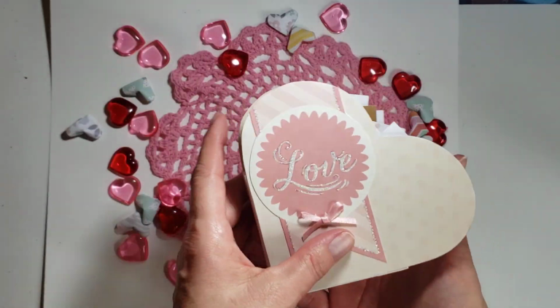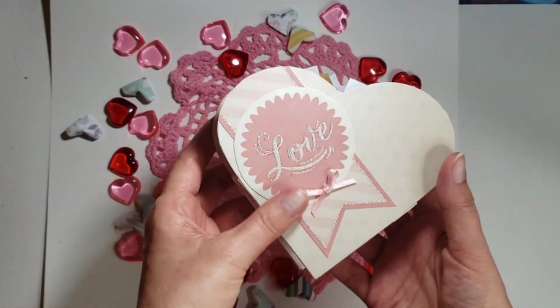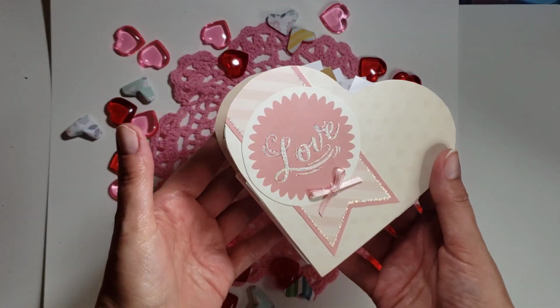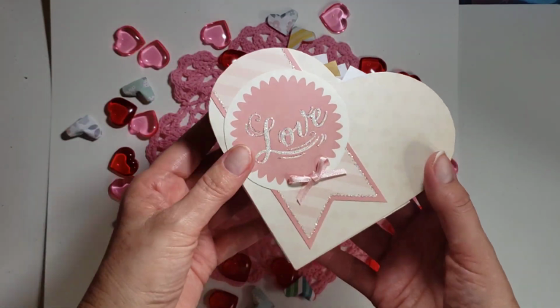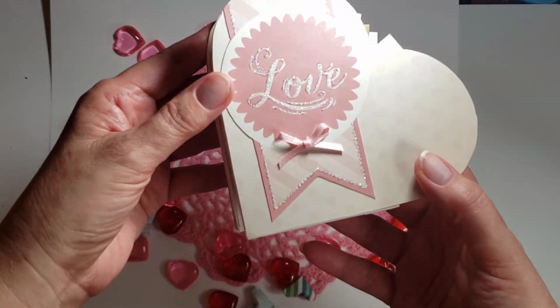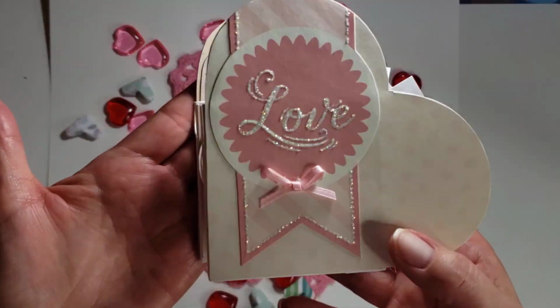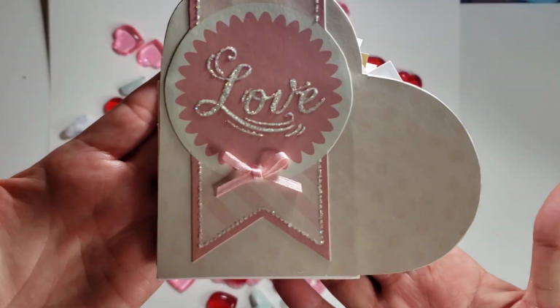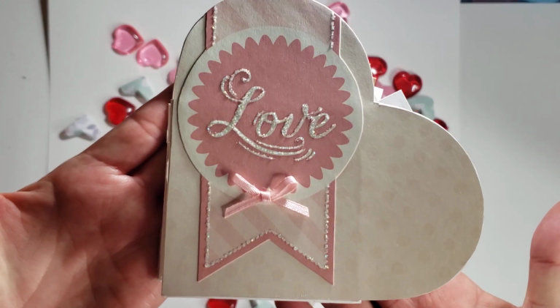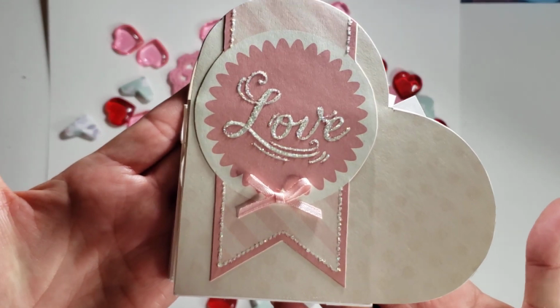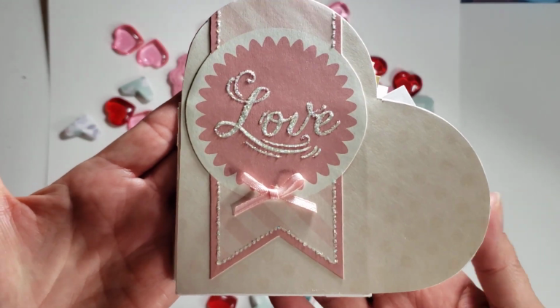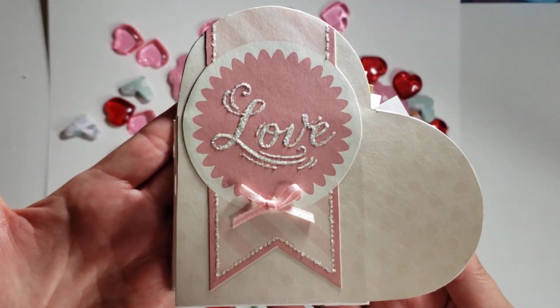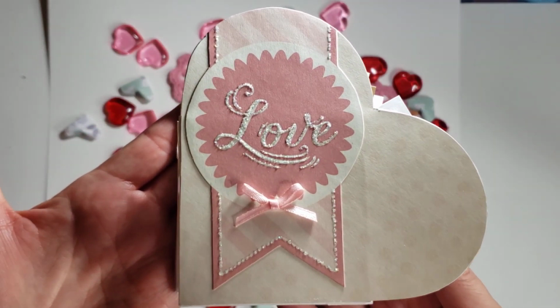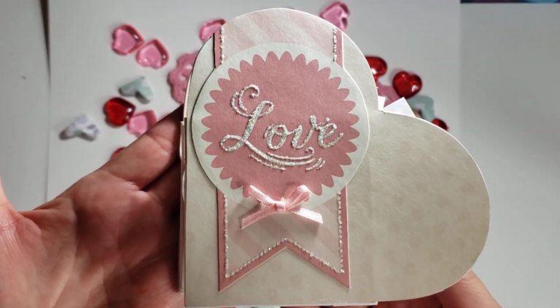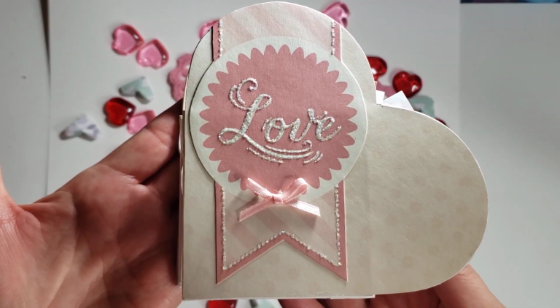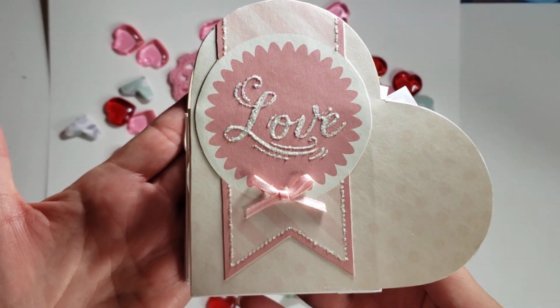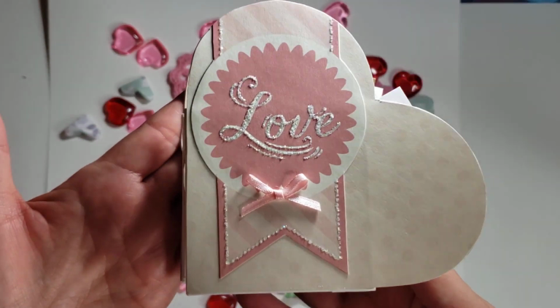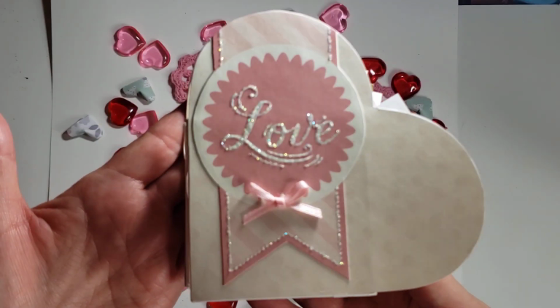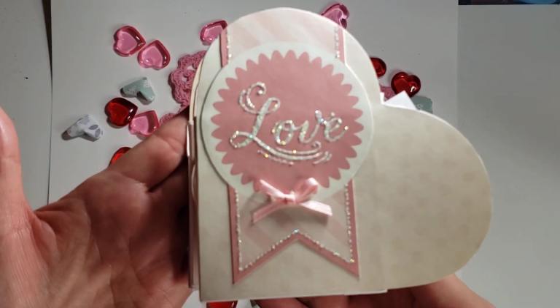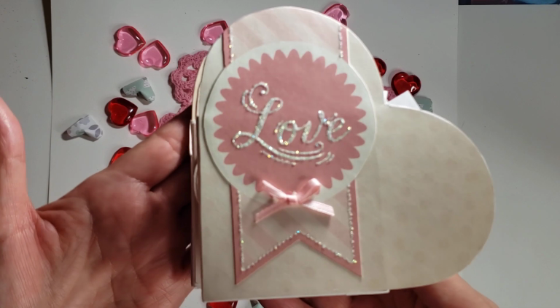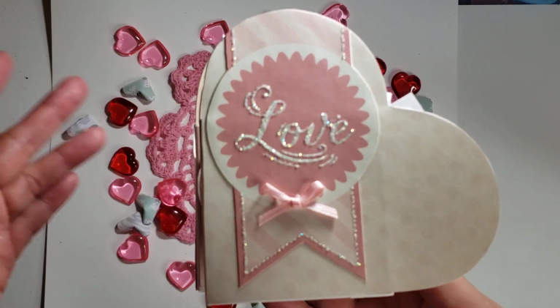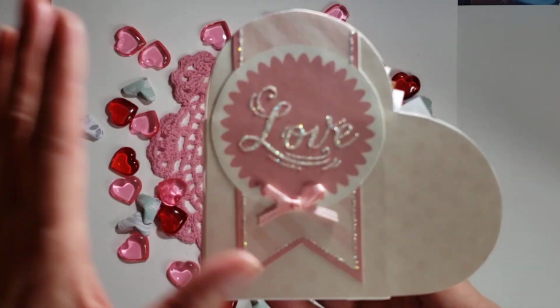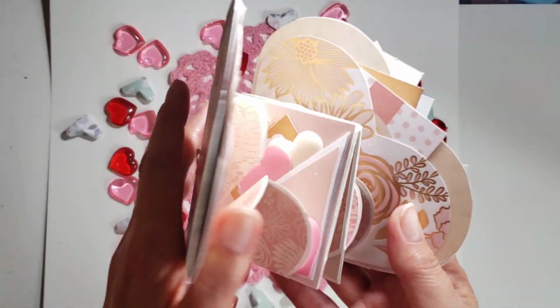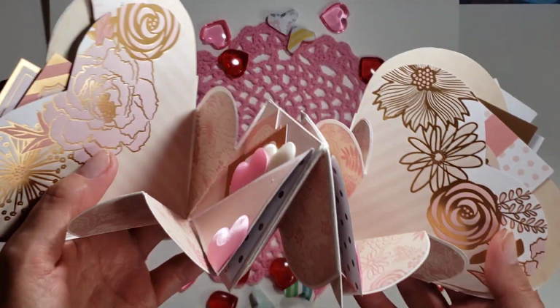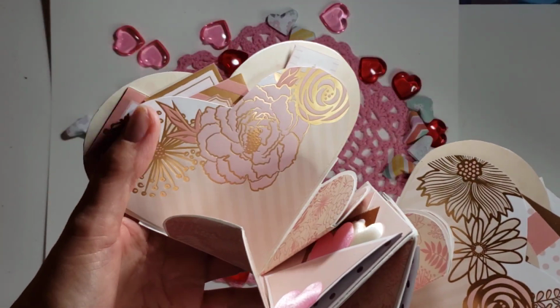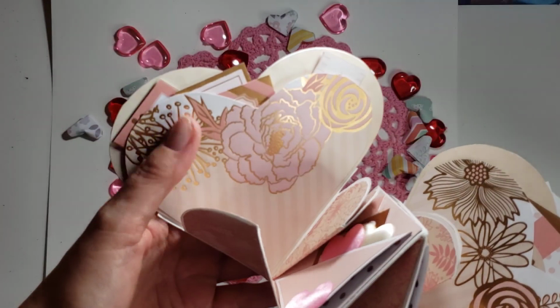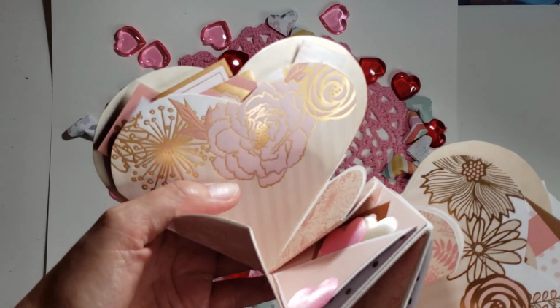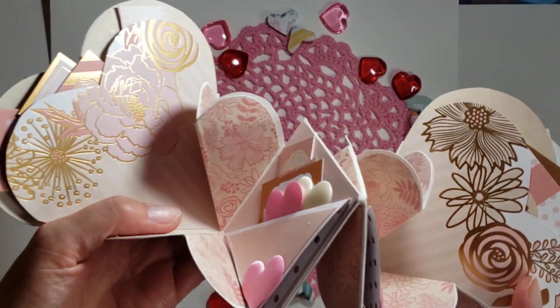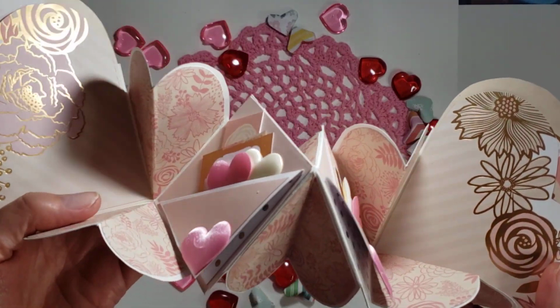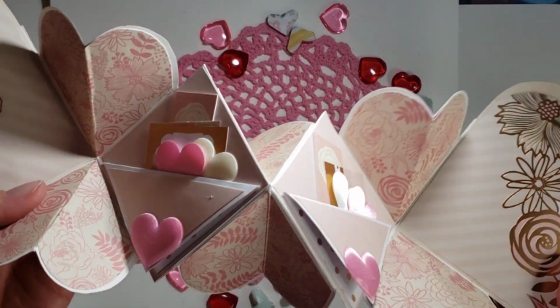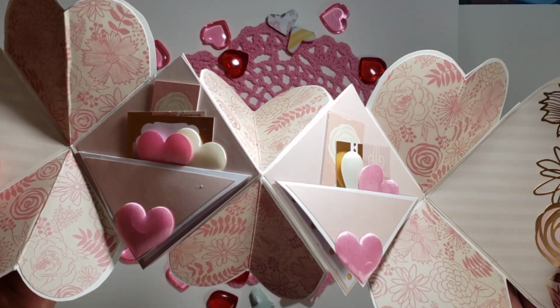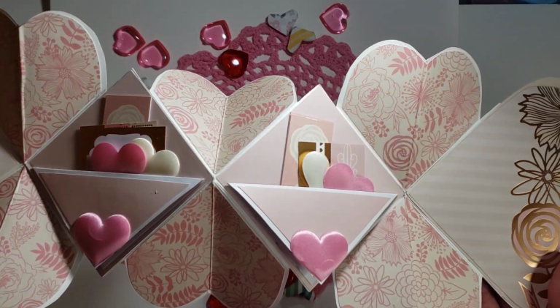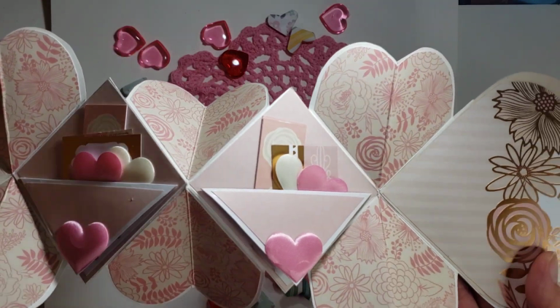I used the paper pad from Michael's — Craft Smart — it is called Blush Glam. I really love it. I love all the golds and pinks and florals — very pretty, pretty, pretty paper.